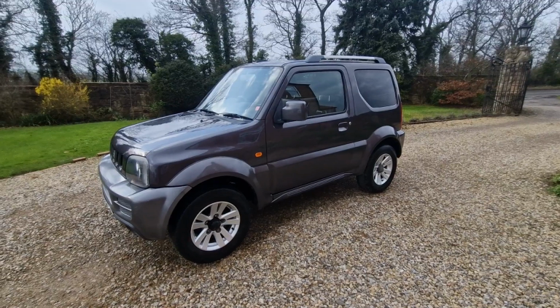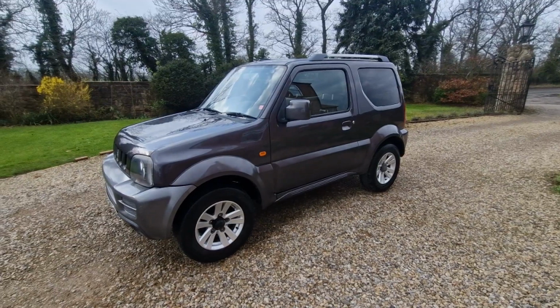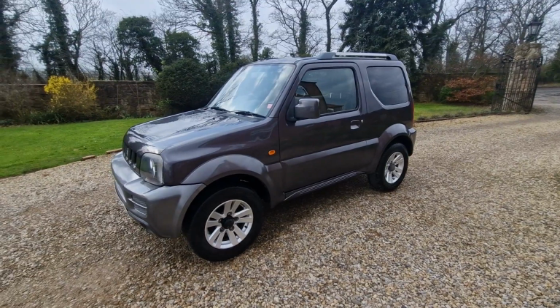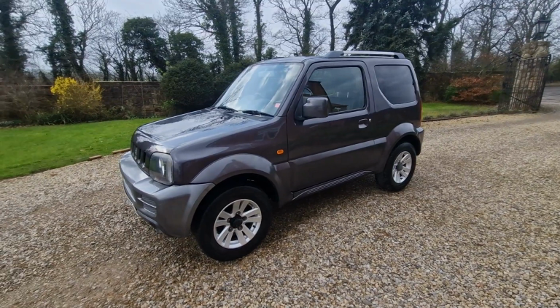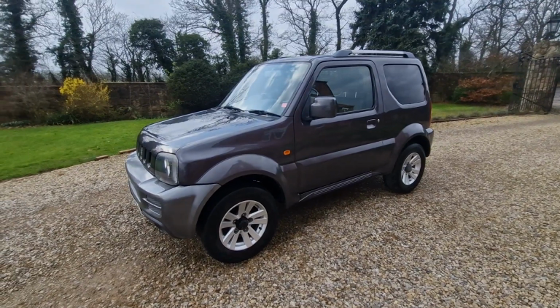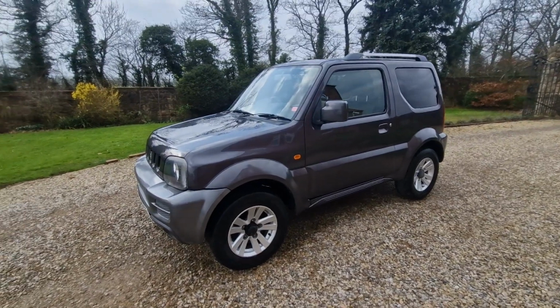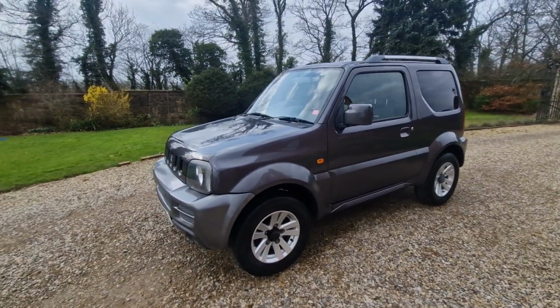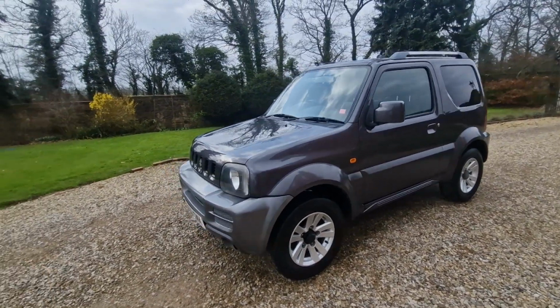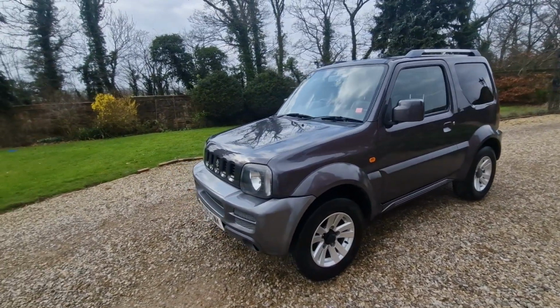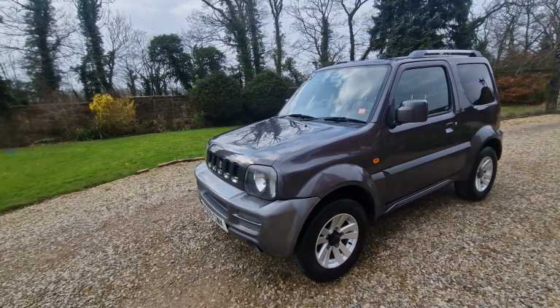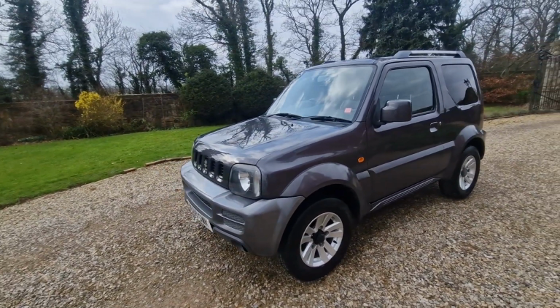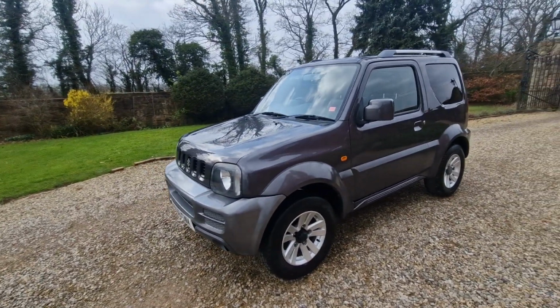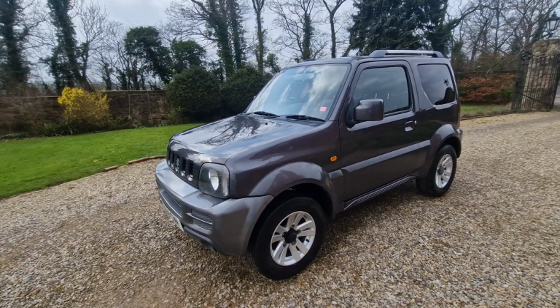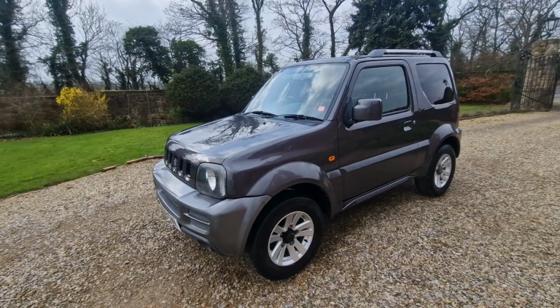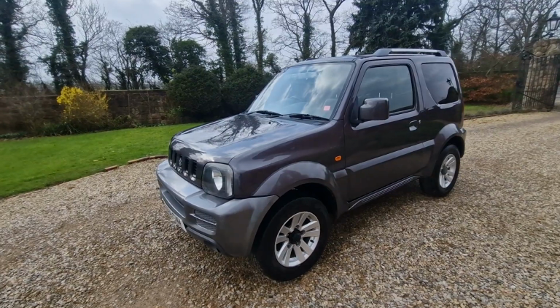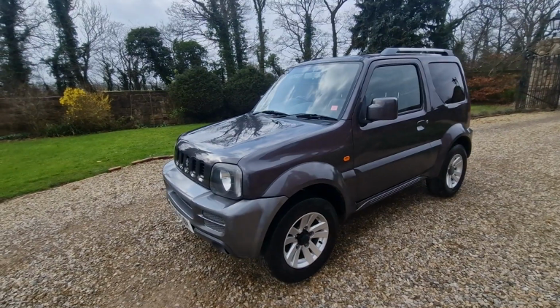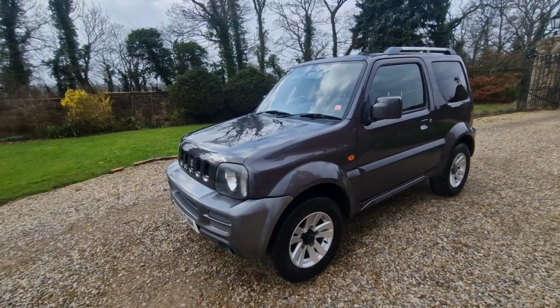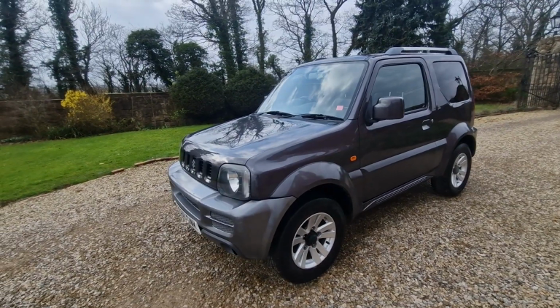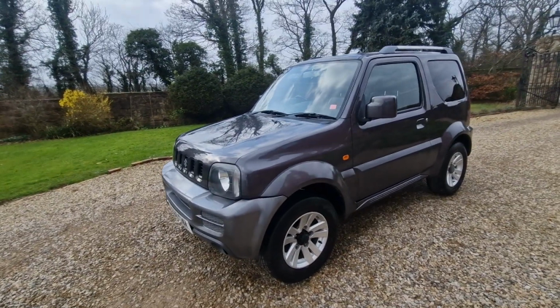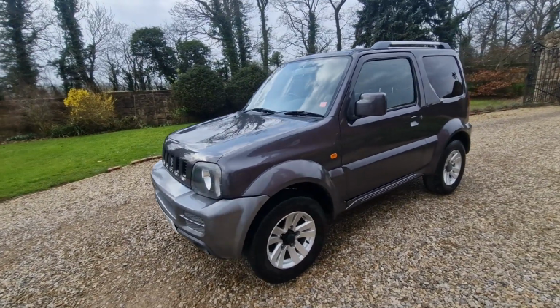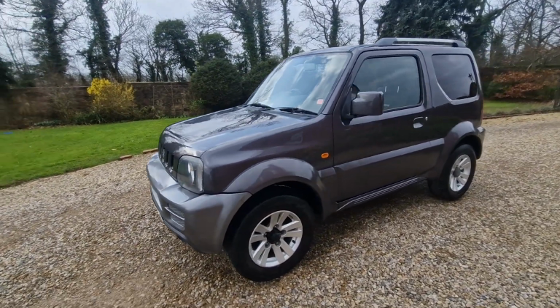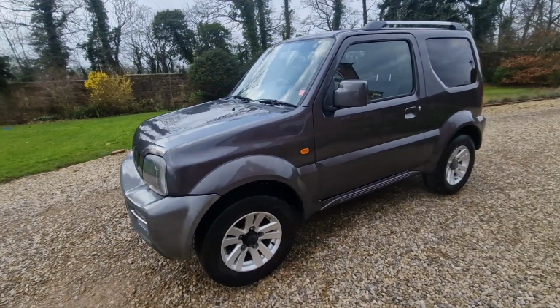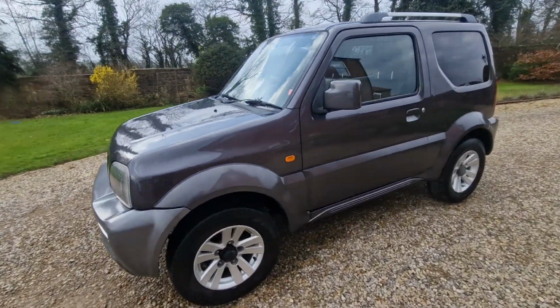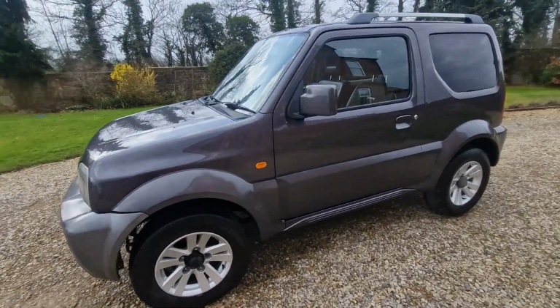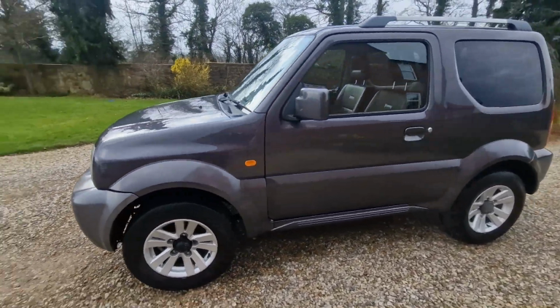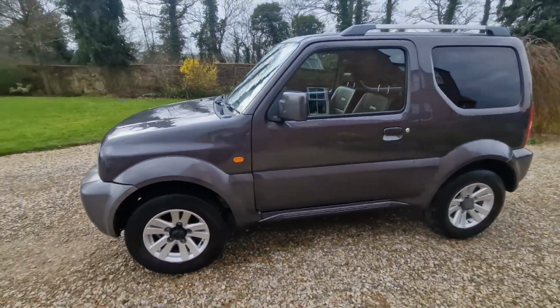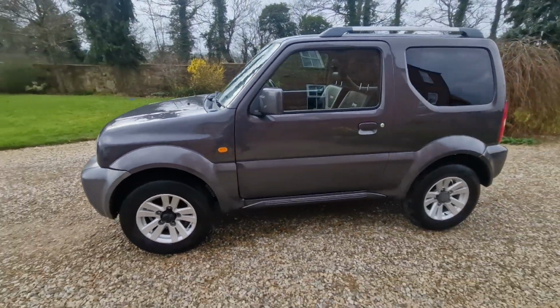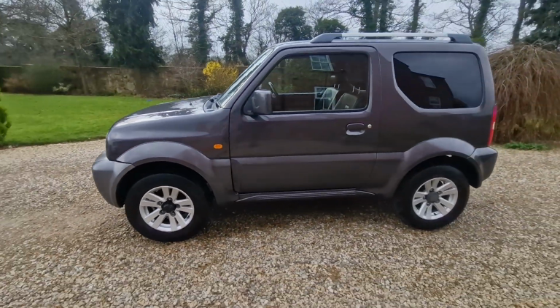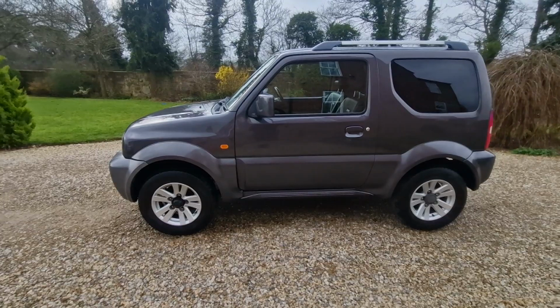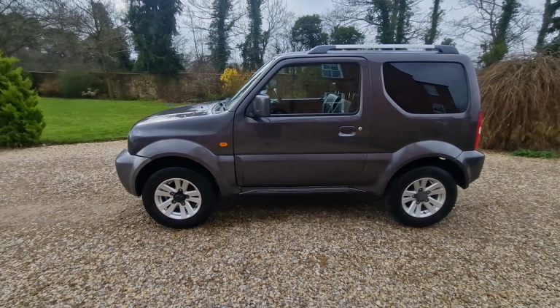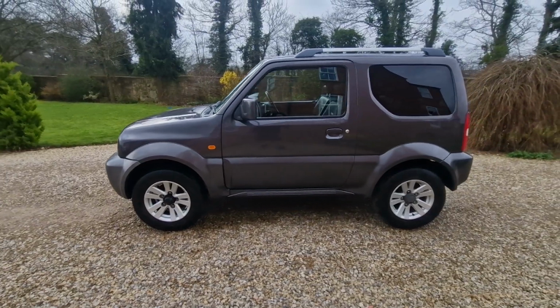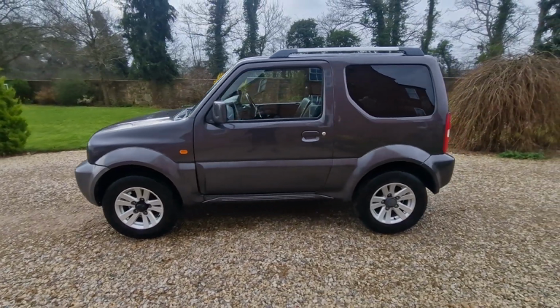Good morning, welcome to Equus Vehicles. I've got a little Suzuki Jimny here, SZ4, so I've got a decent bit of spec with it.